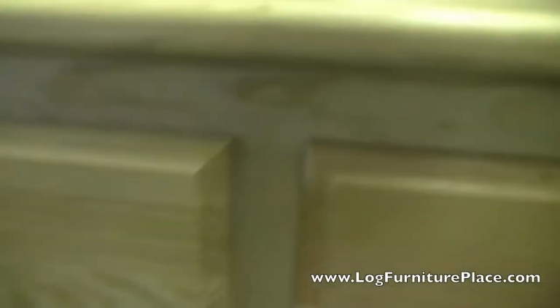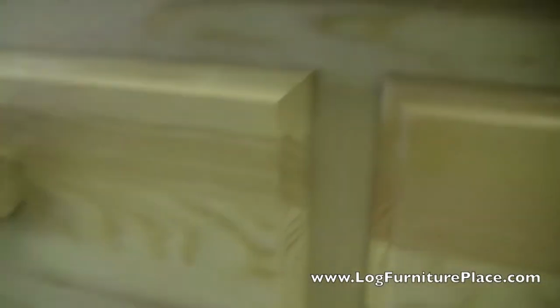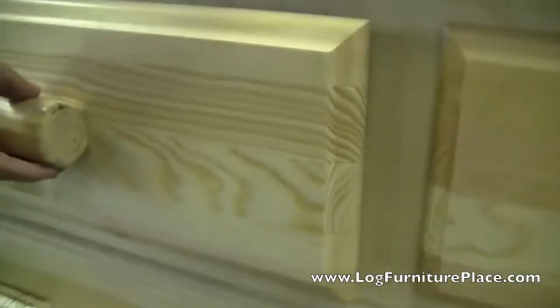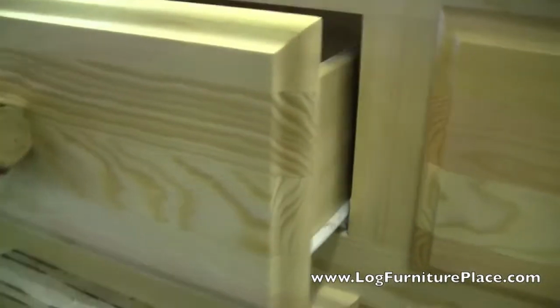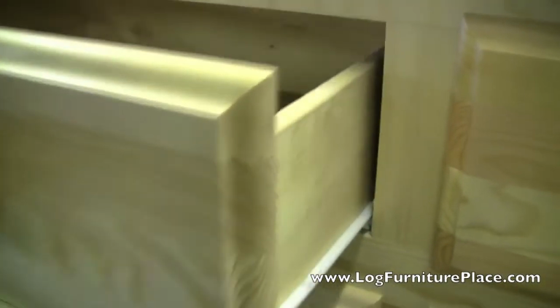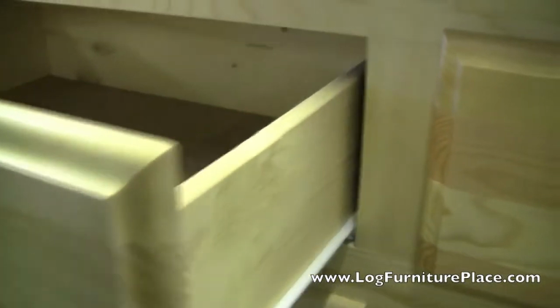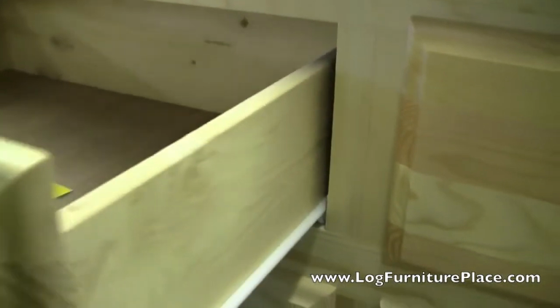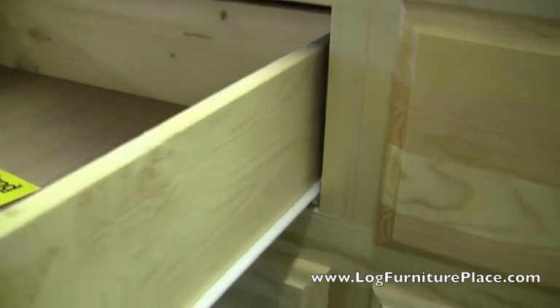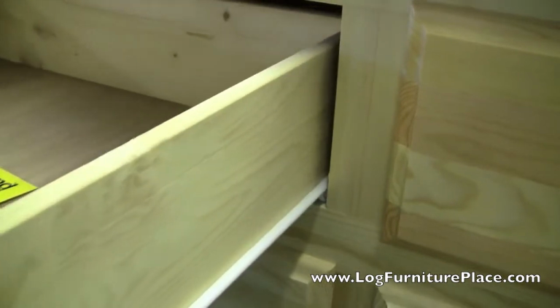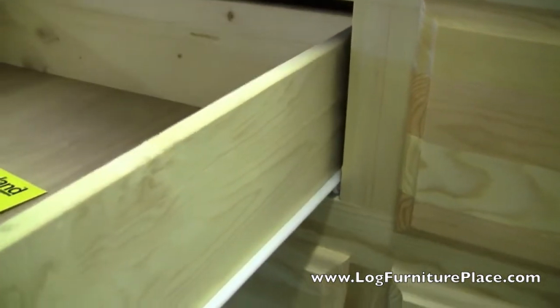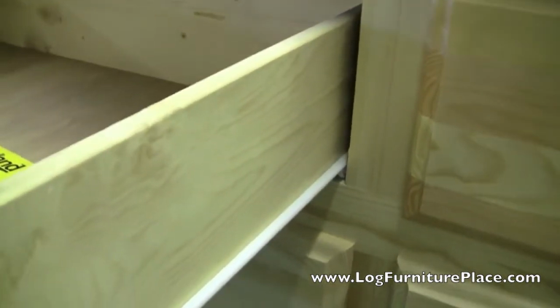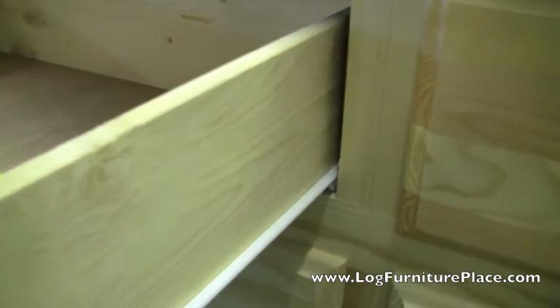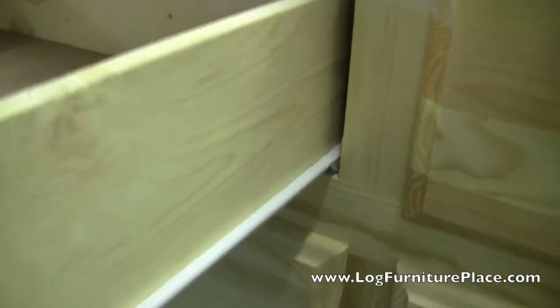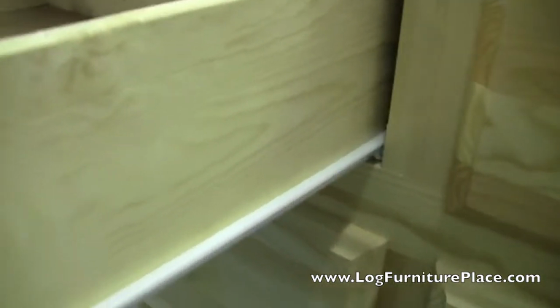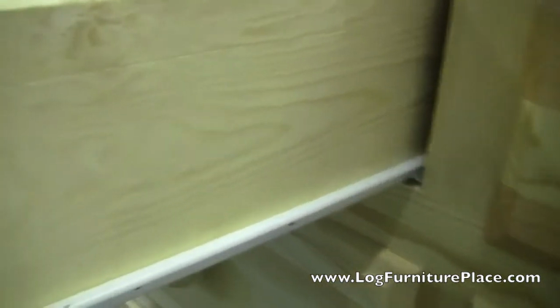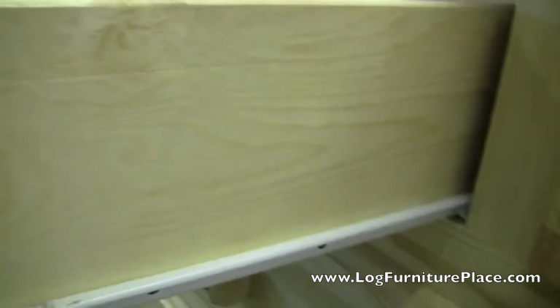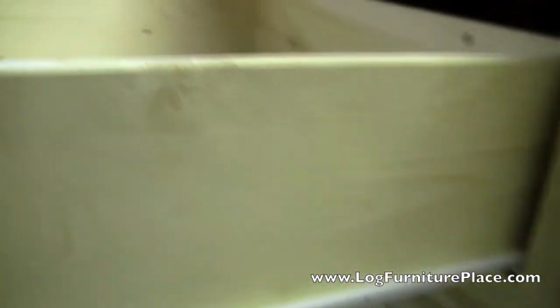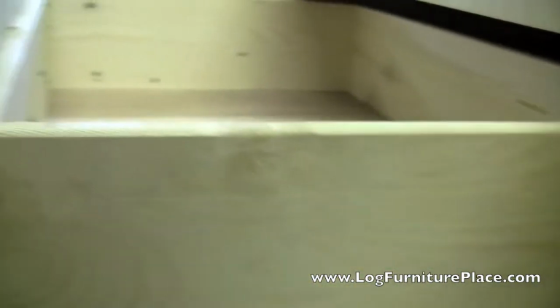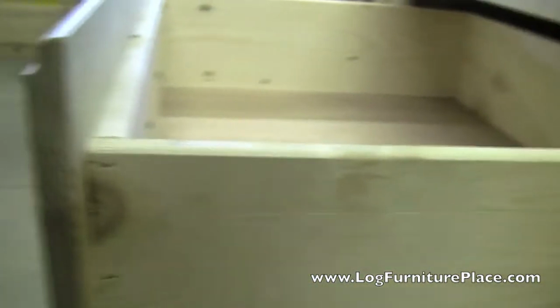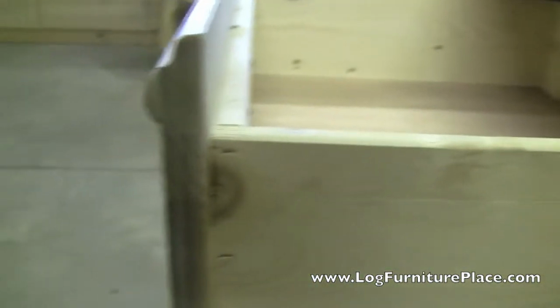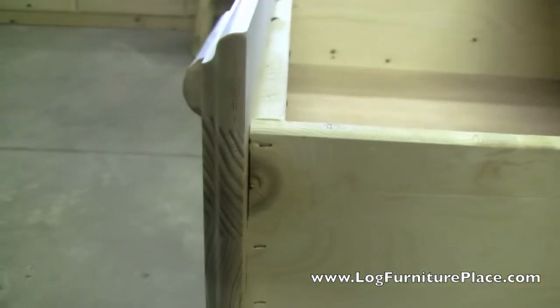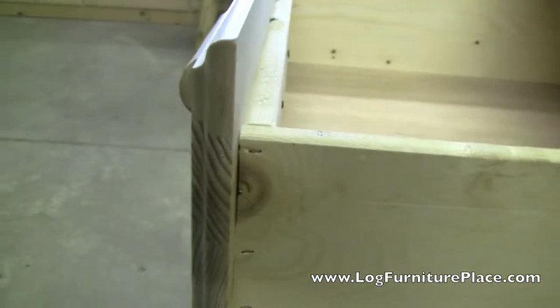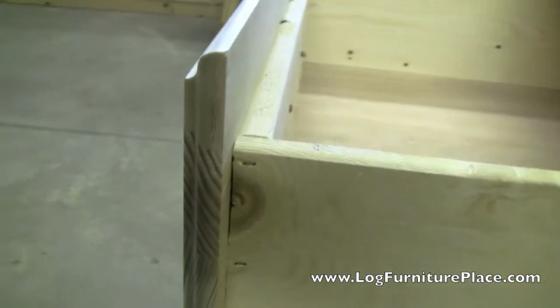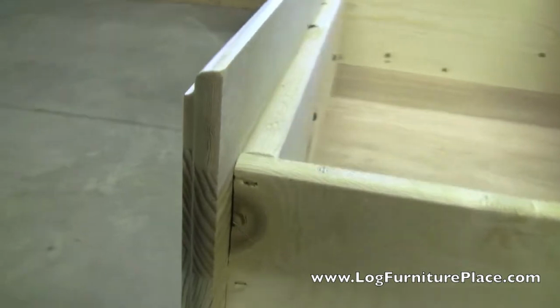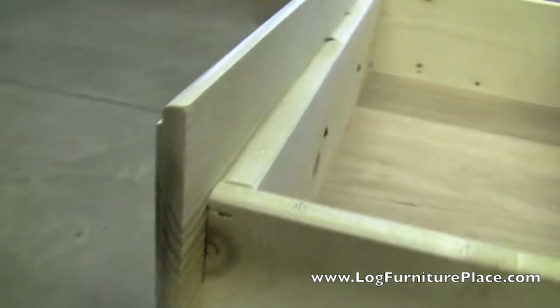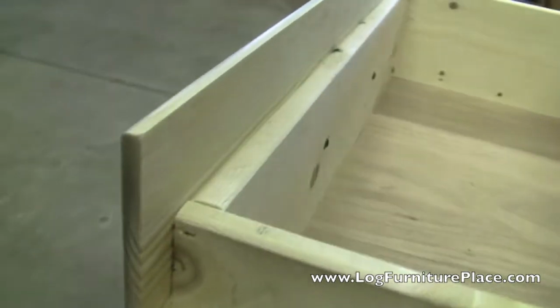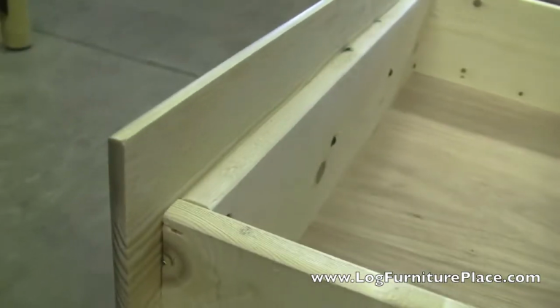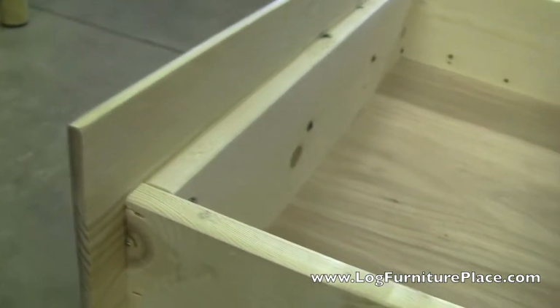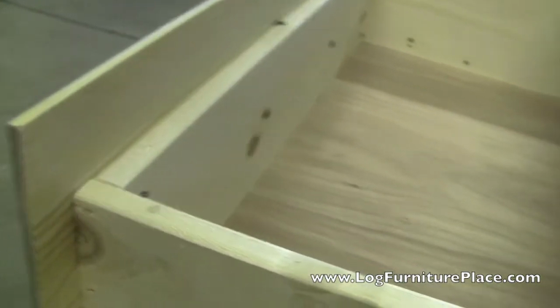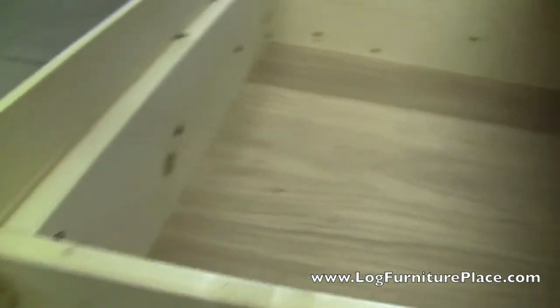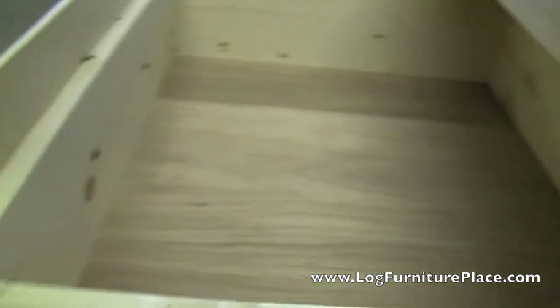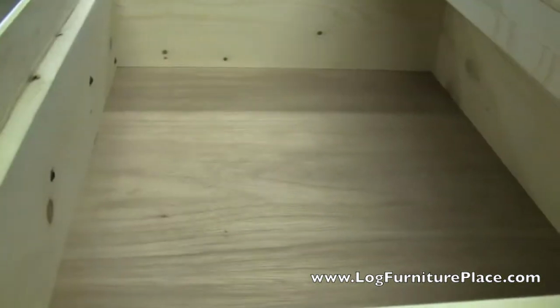Let's open up a drawer here. See how the drawers glide smoothly and real easy on these Euro glides. The drawers are also nice and deep.